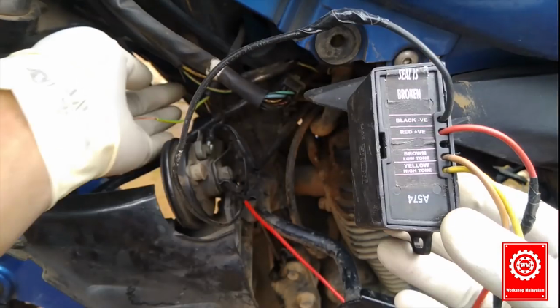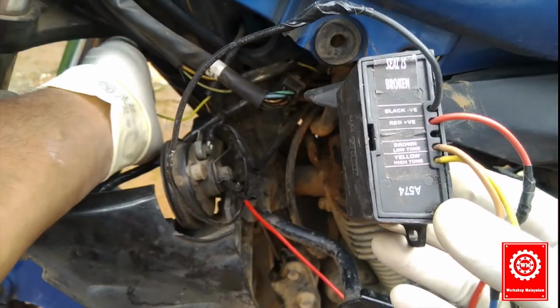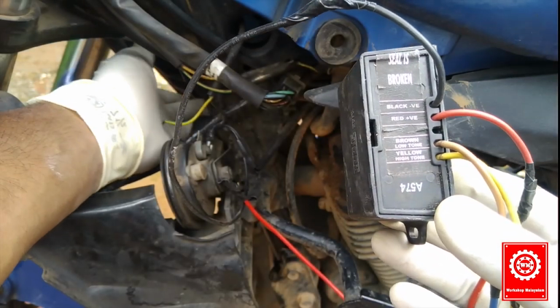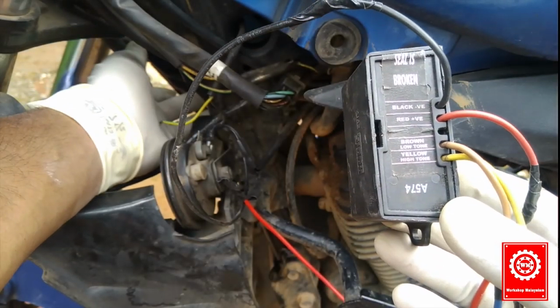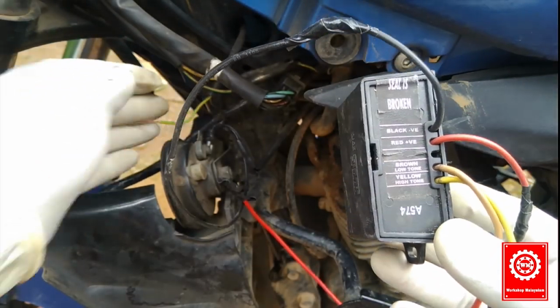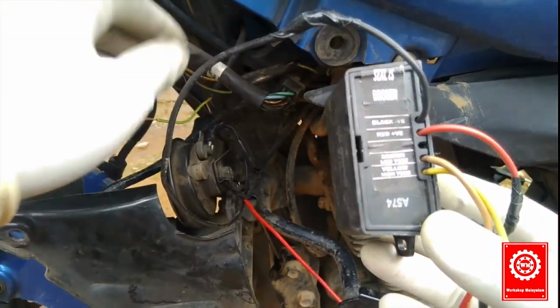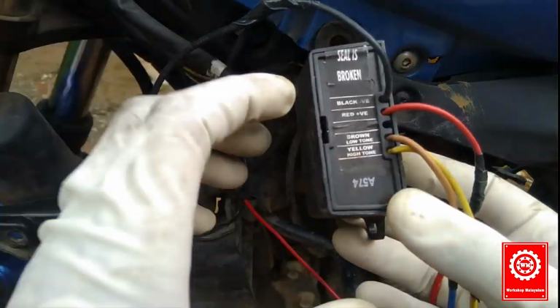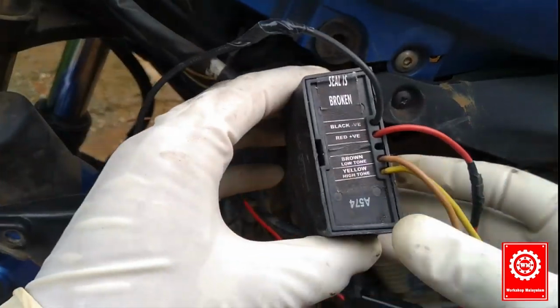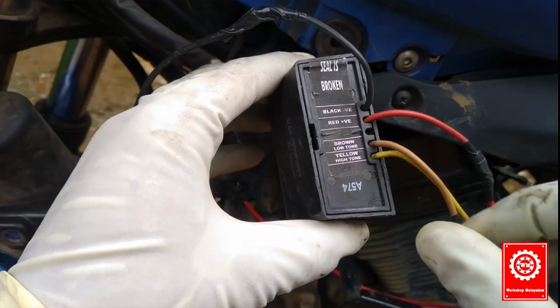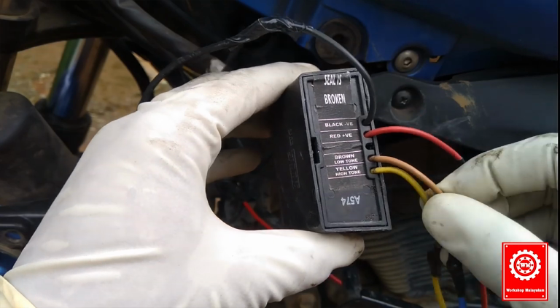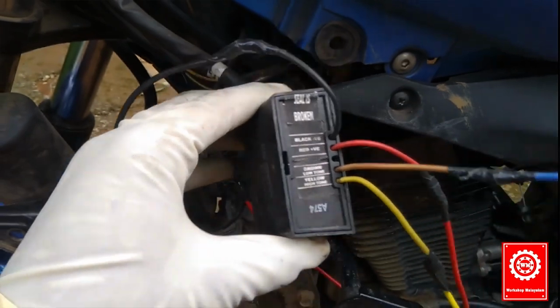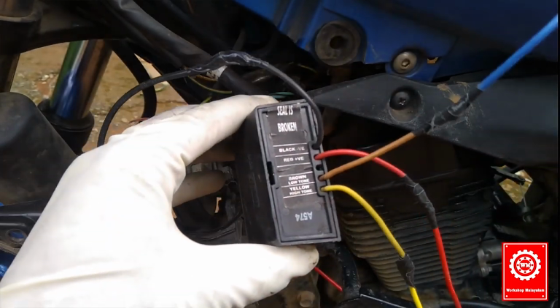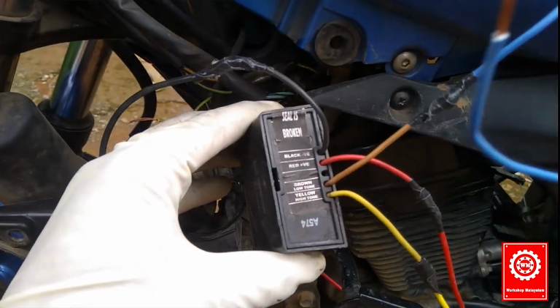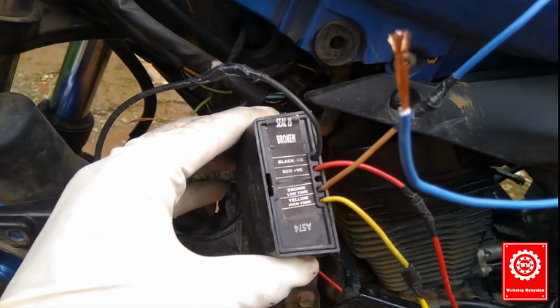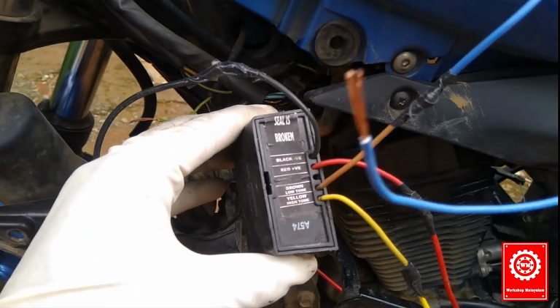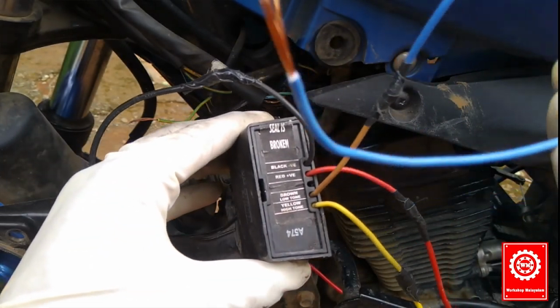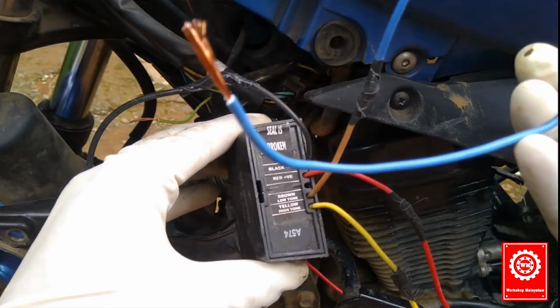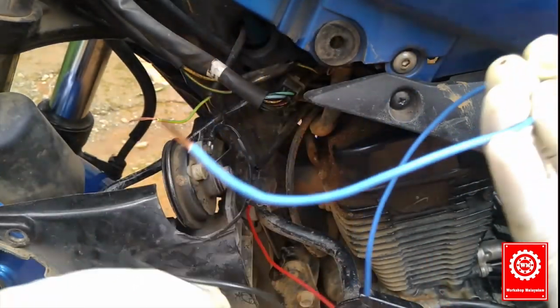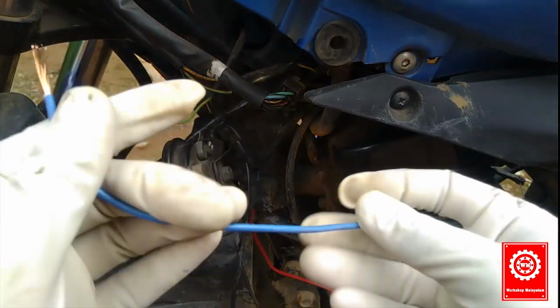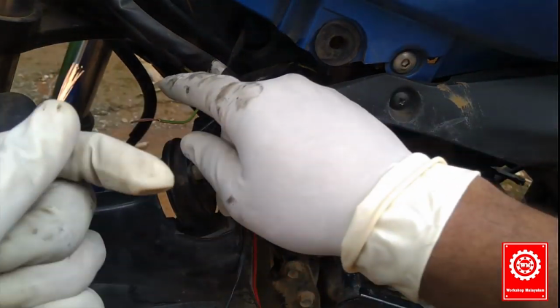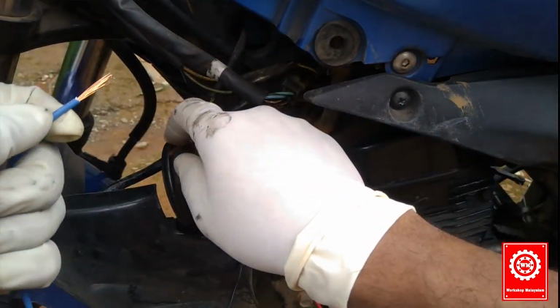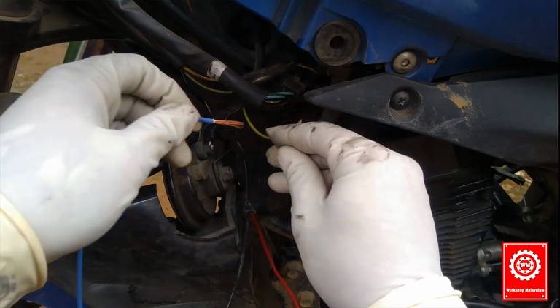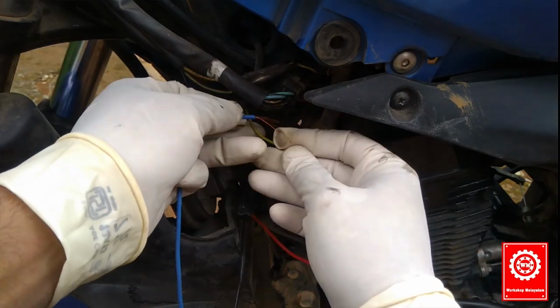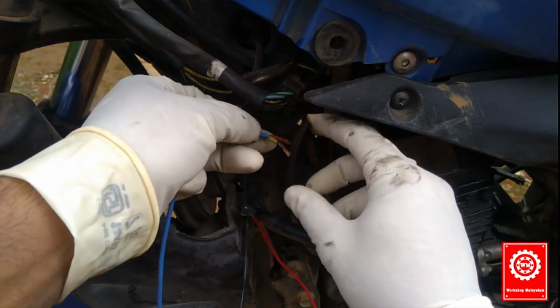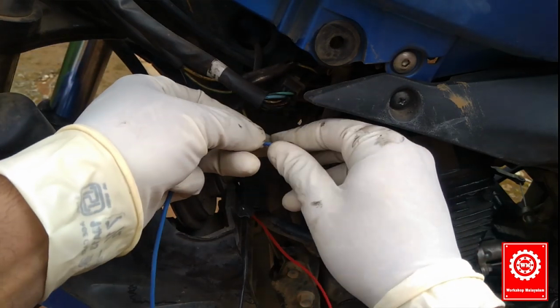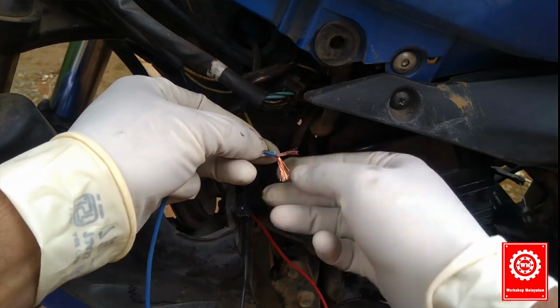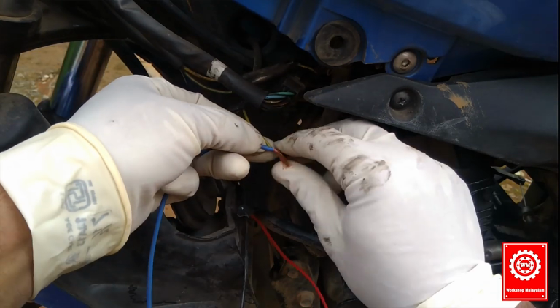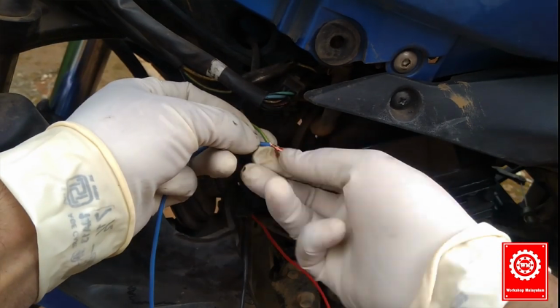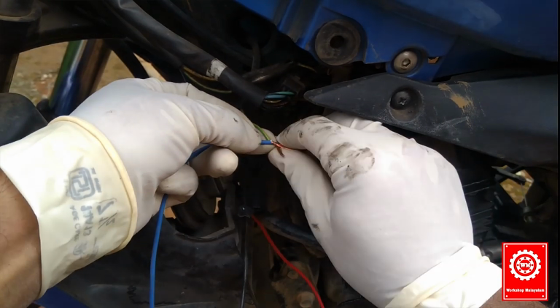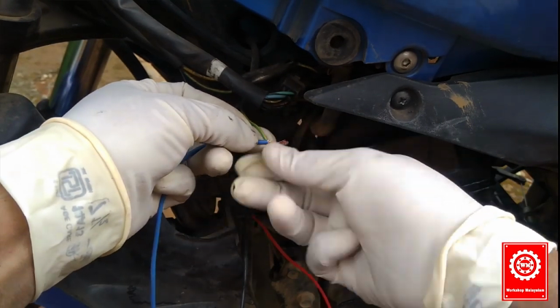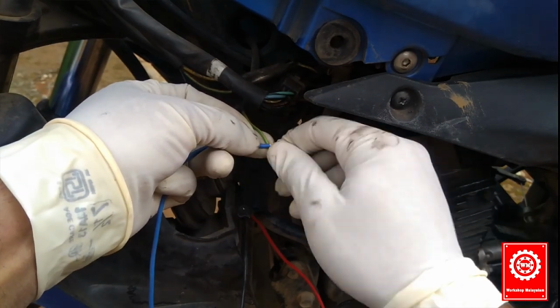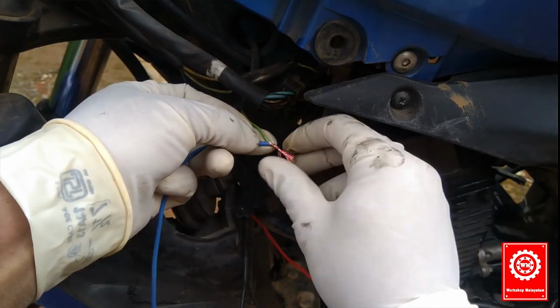Now we put it in the brown wire. We already checked the blue wire. We put it in the secondary one. That's why we put it in the other one. Then we removed that wire.